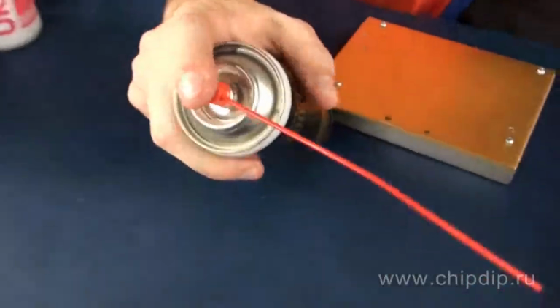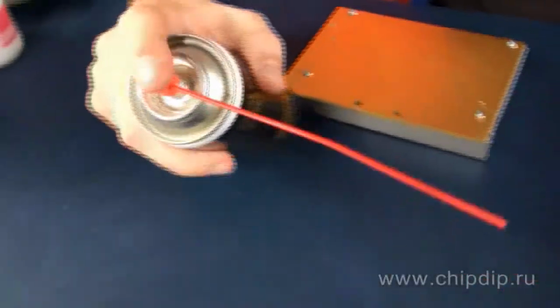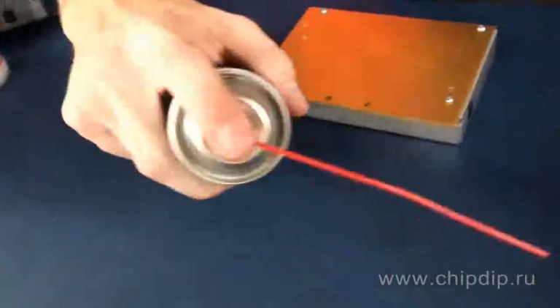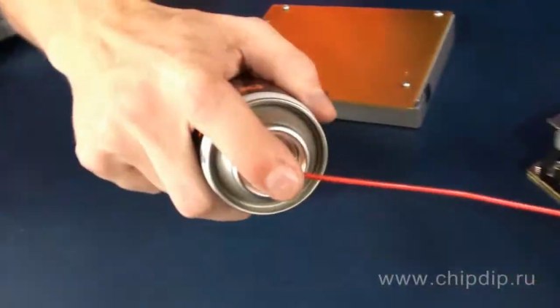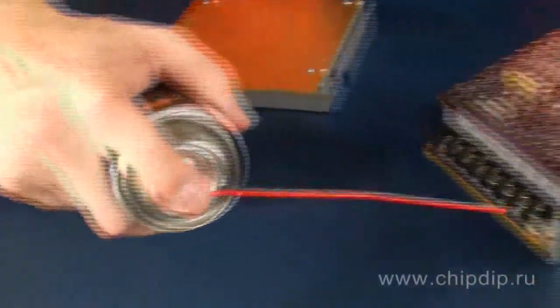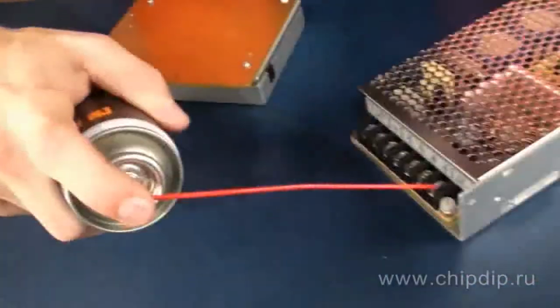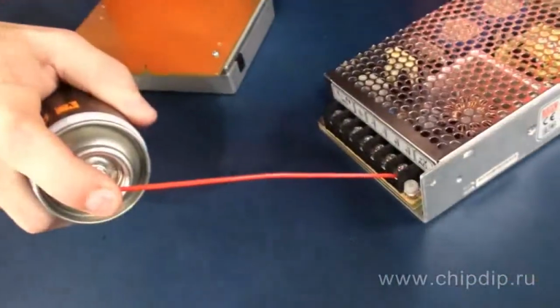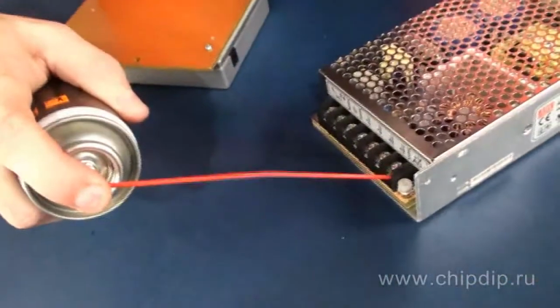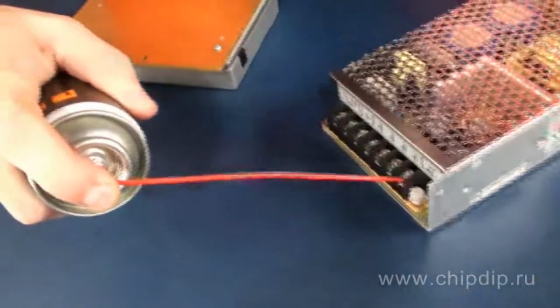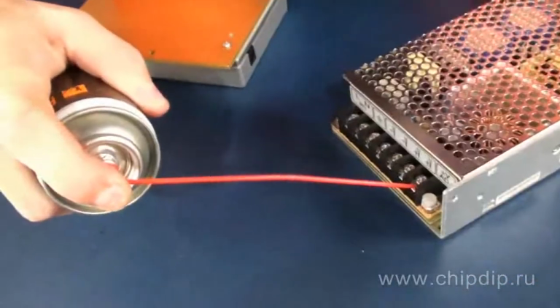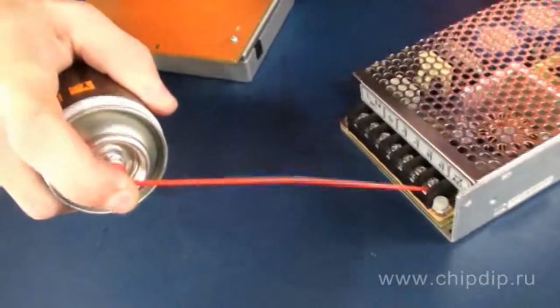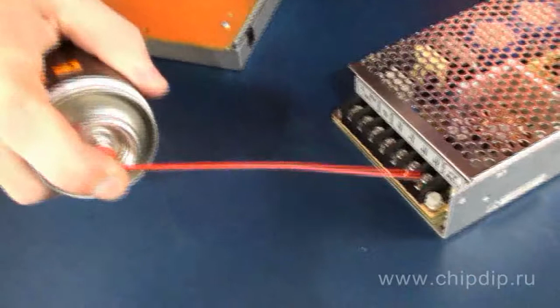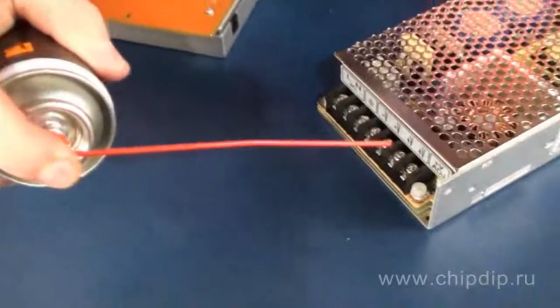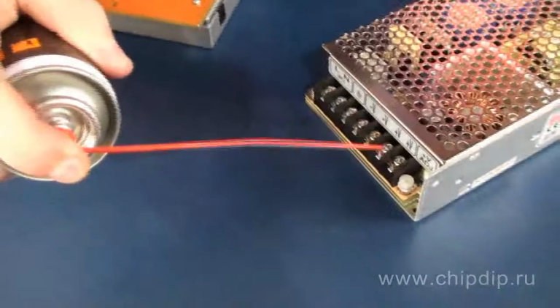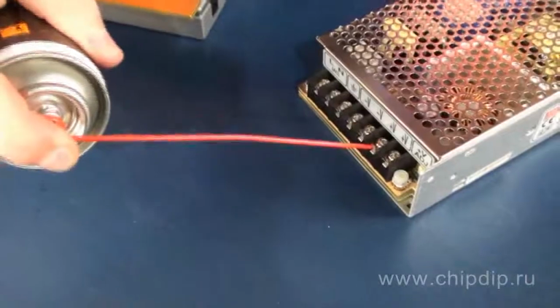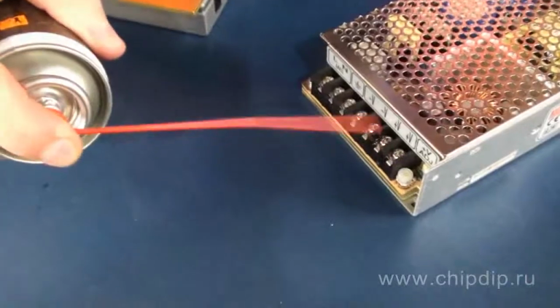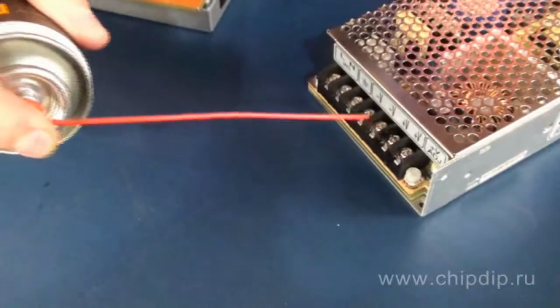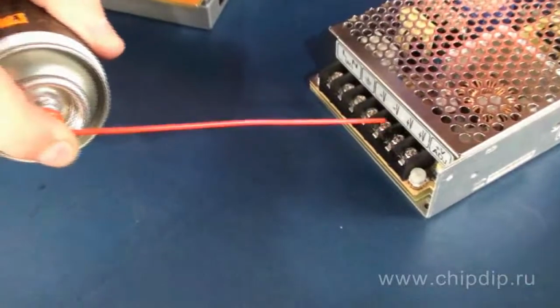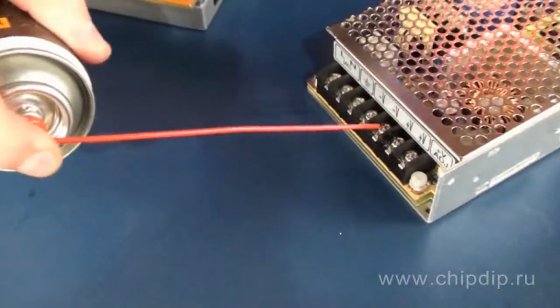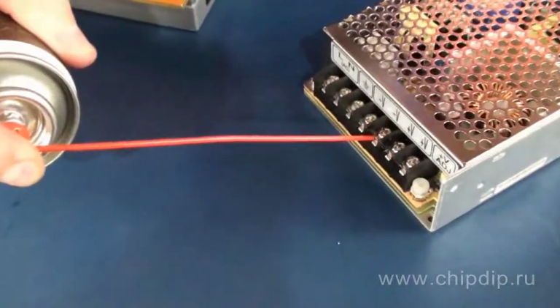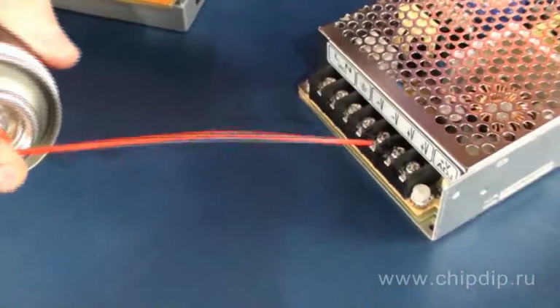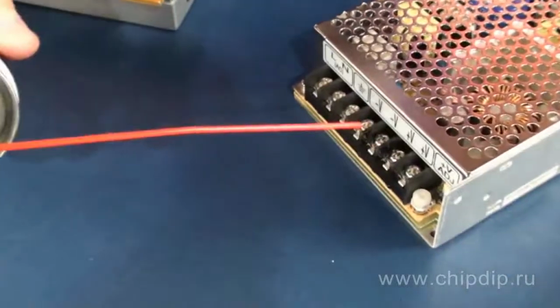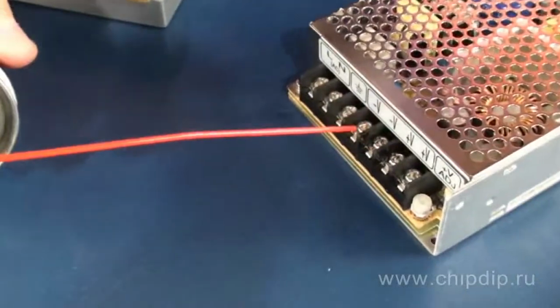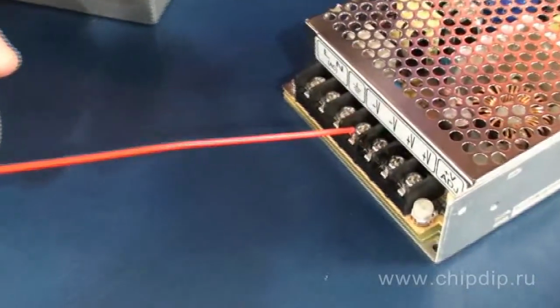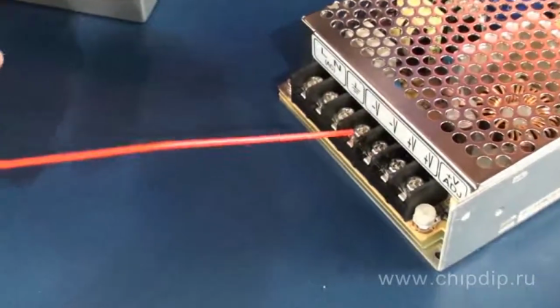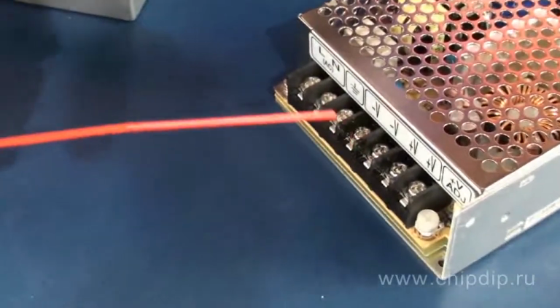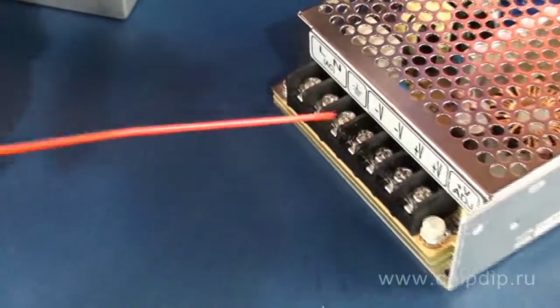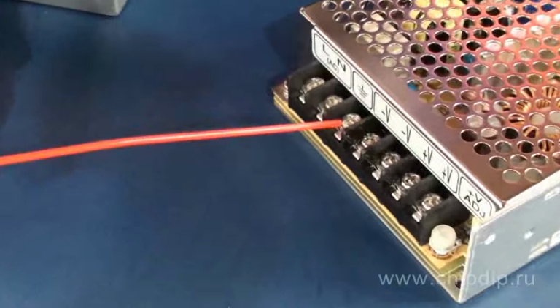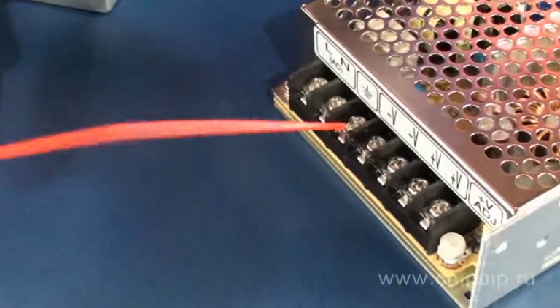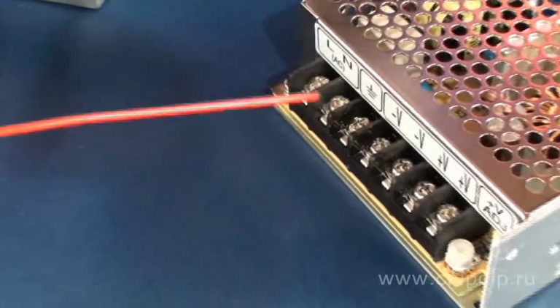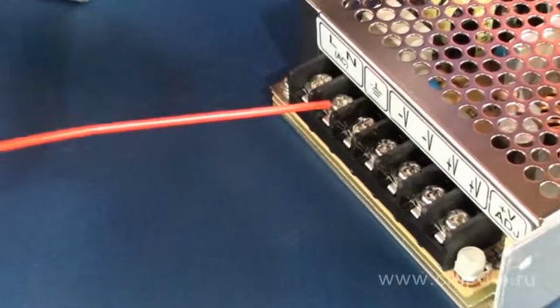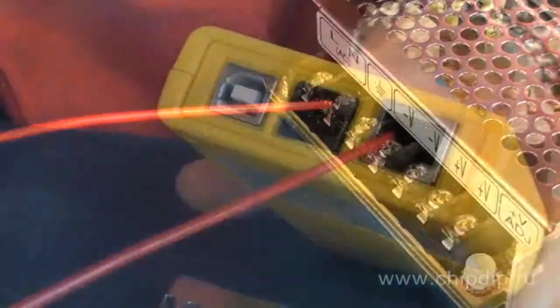The lubricant penetrates into inaccessible spots, guaranteeing effective protection of contacts covered with soft metals such as gold, silver, tin, rhodium, or palladium.